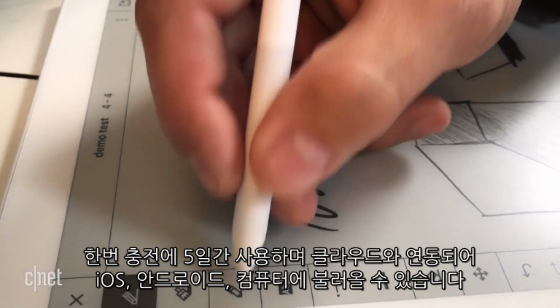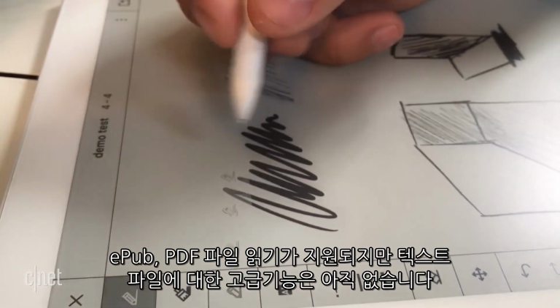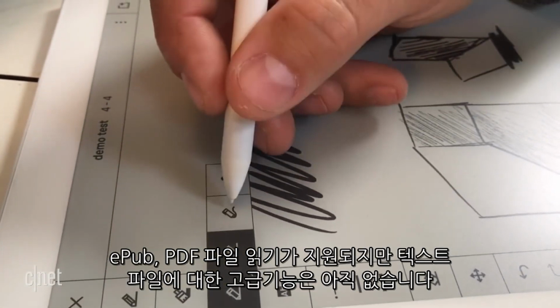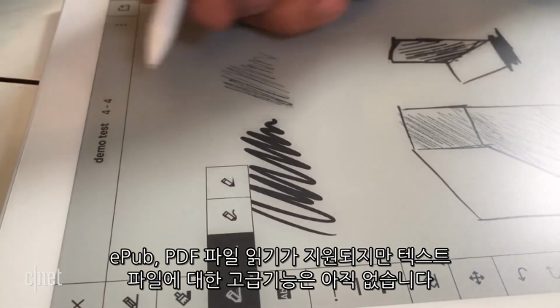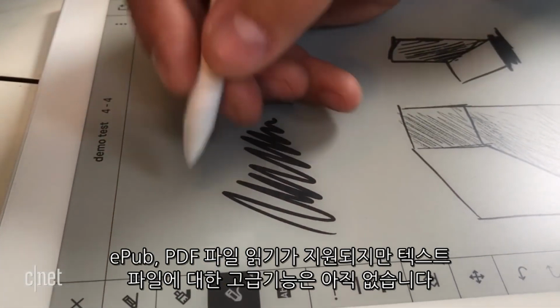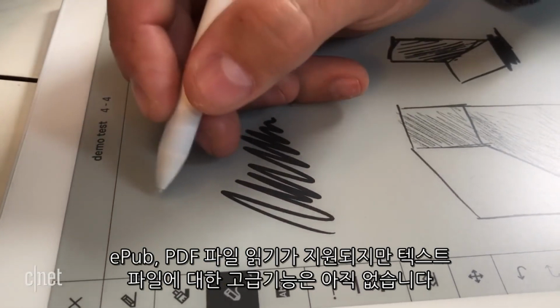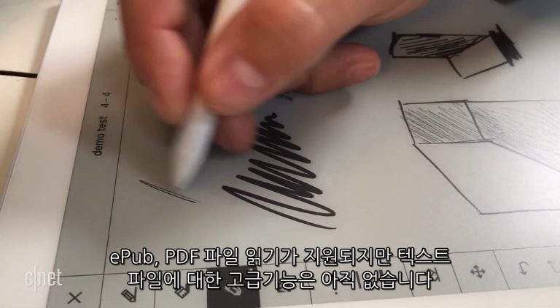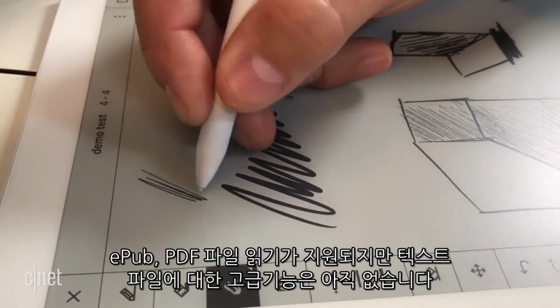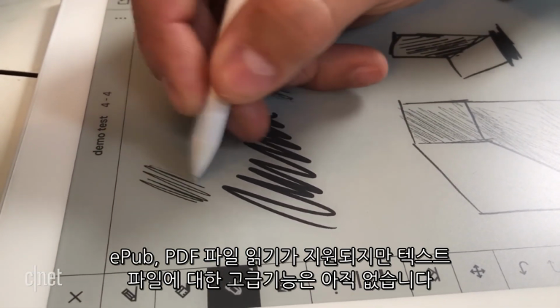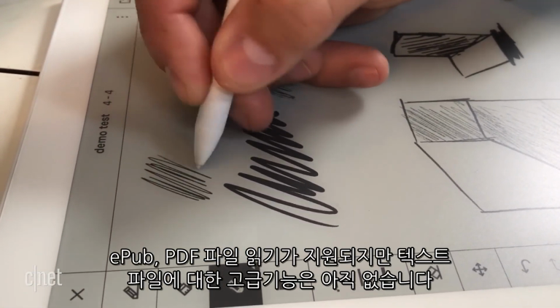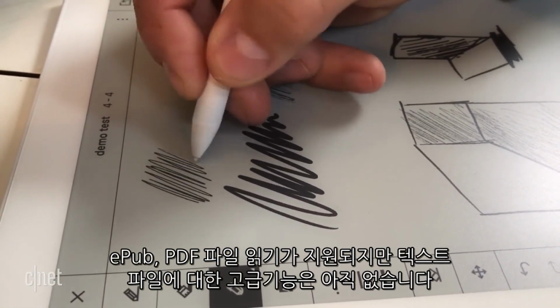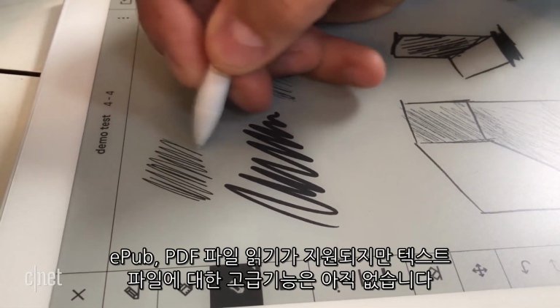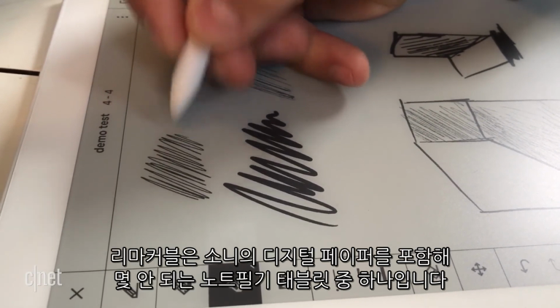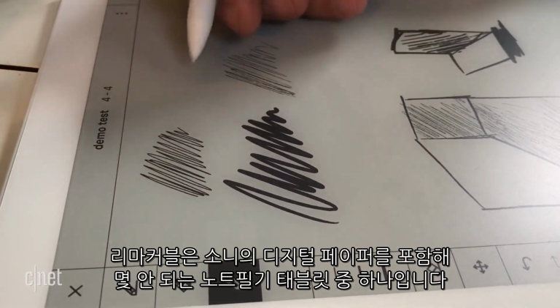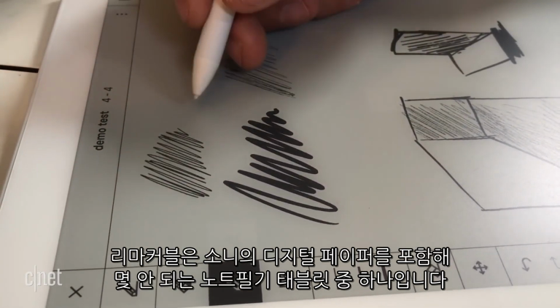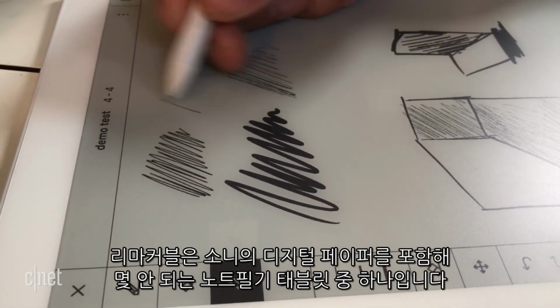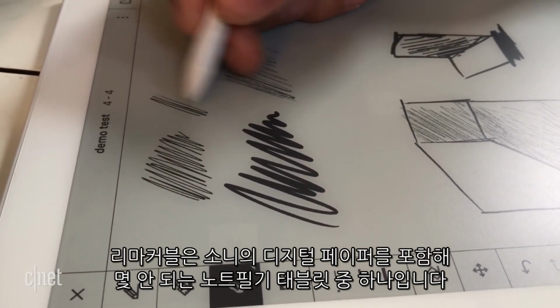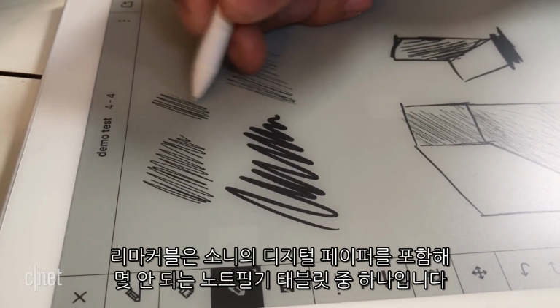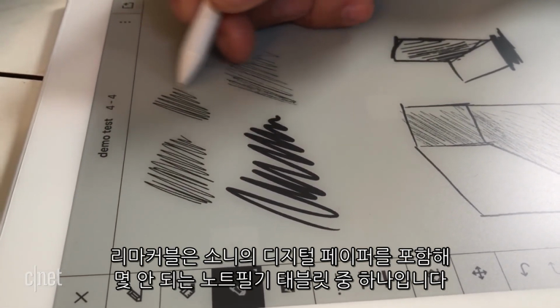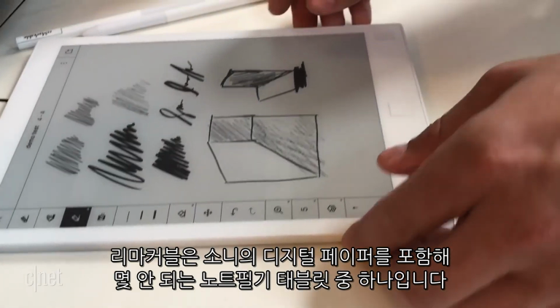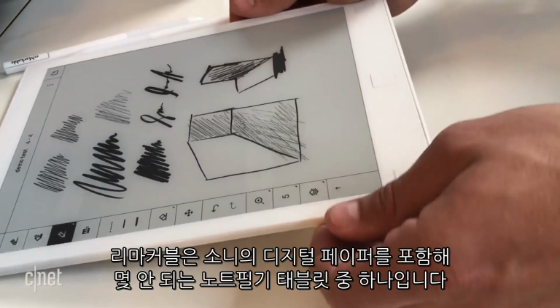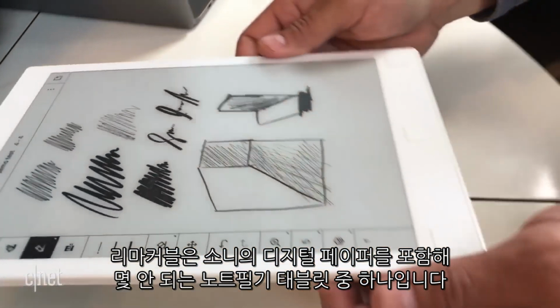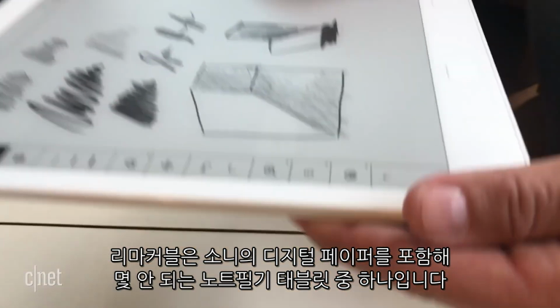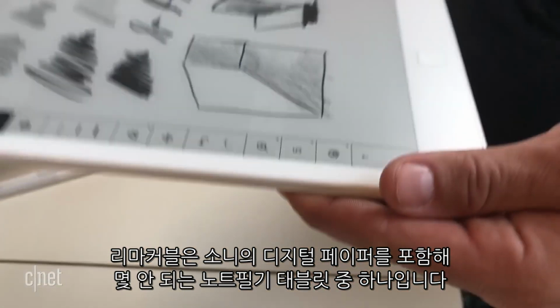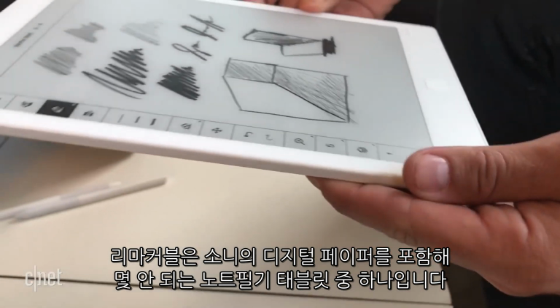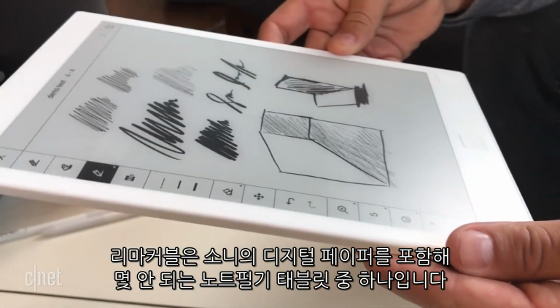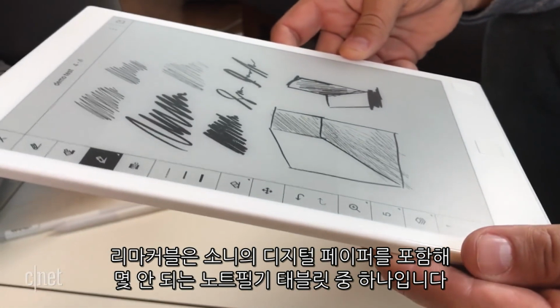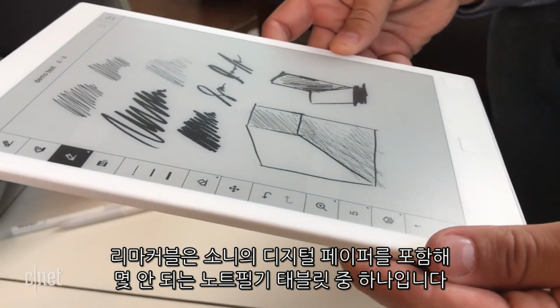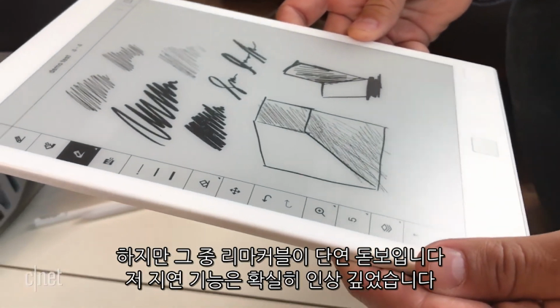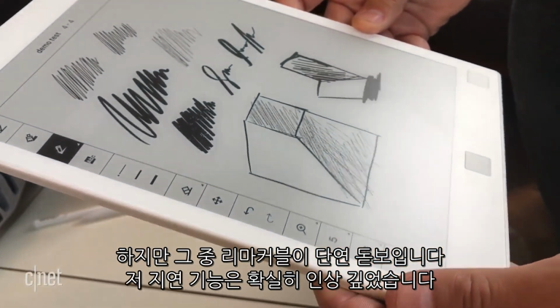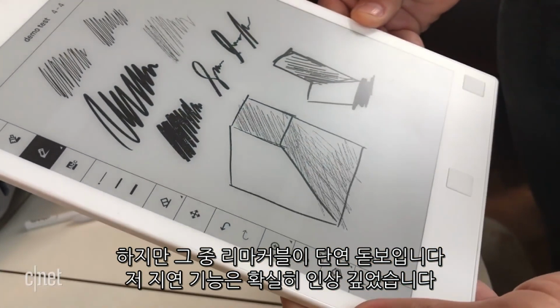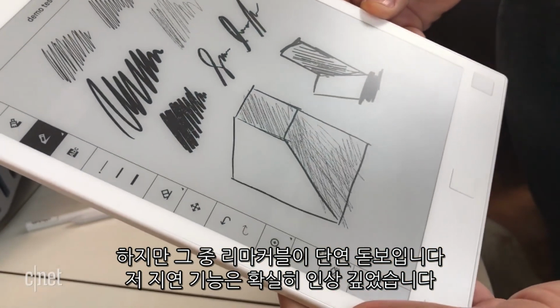It also reads EPUBs and PDFs, but it doesn't do advanced markup on text files yet. It's one of only a couple of large note-taking e-ink tablets on the market, including Sony's digital paper, but Remarkable claims it's the best.